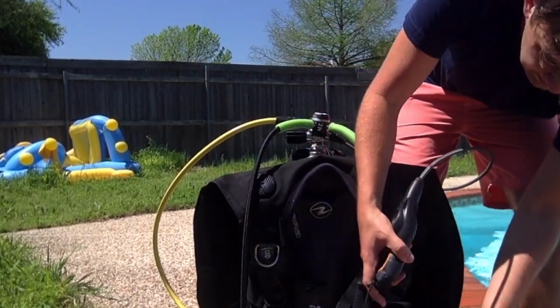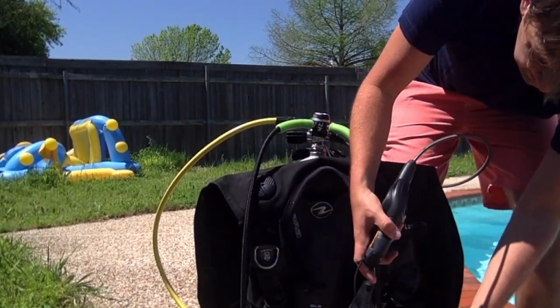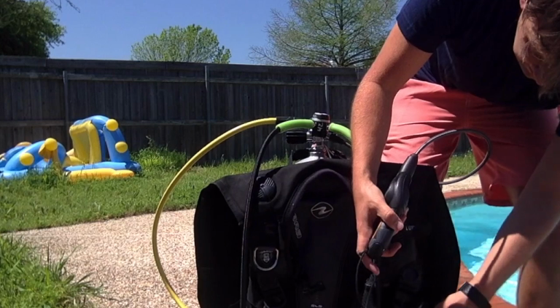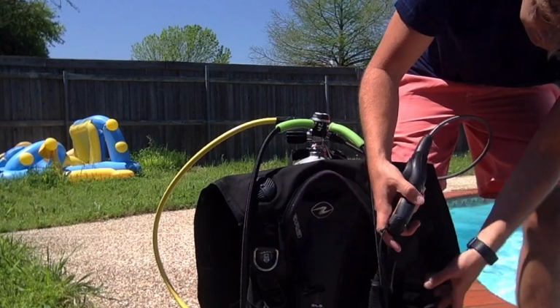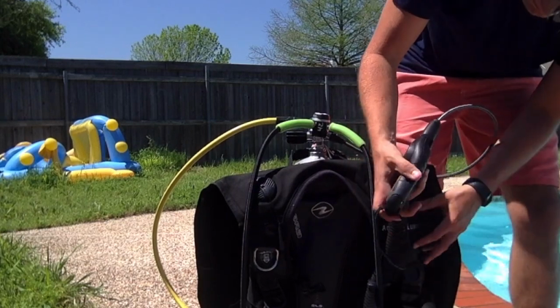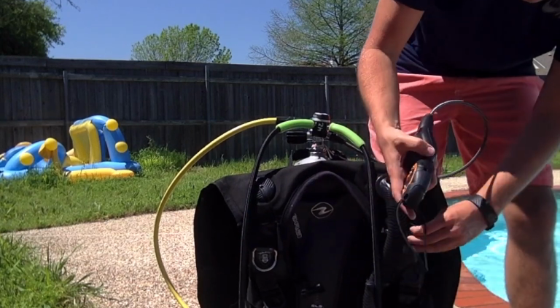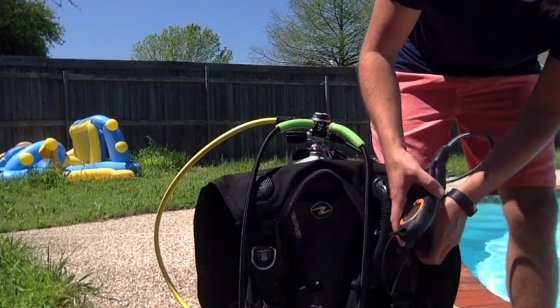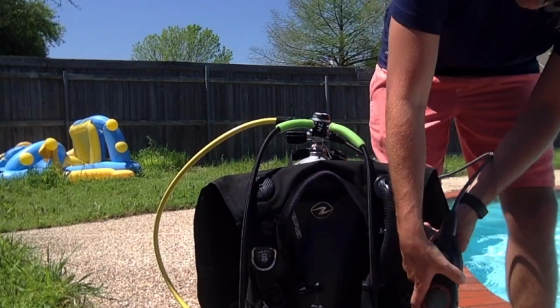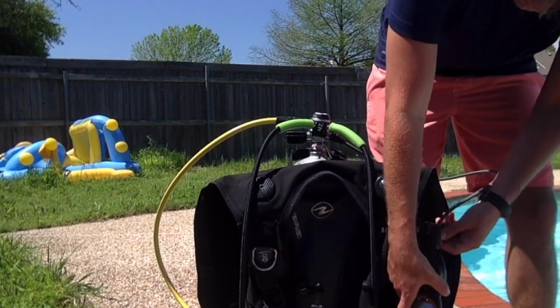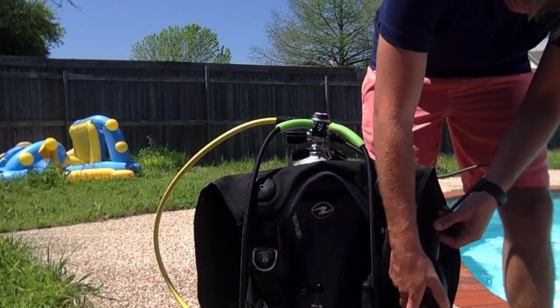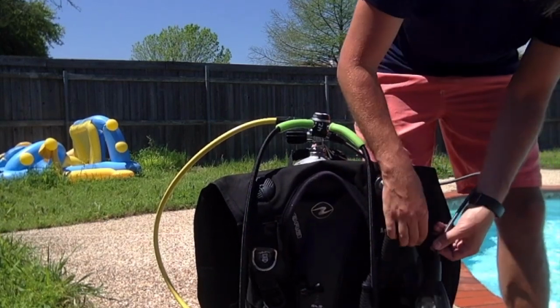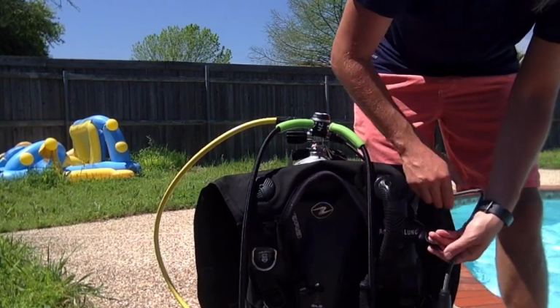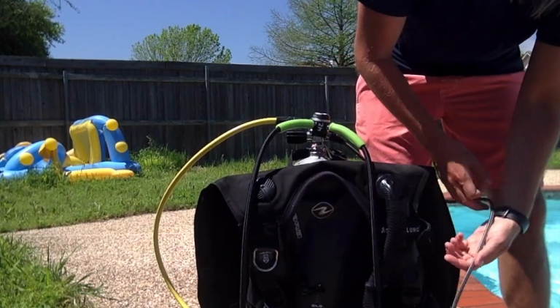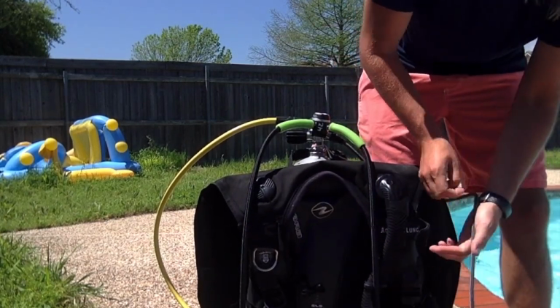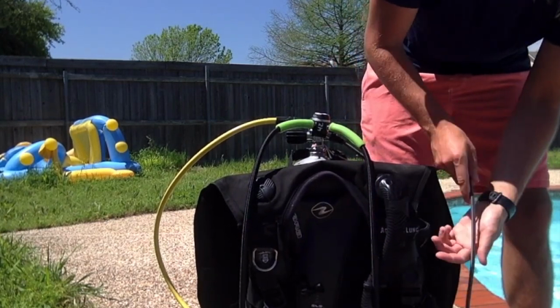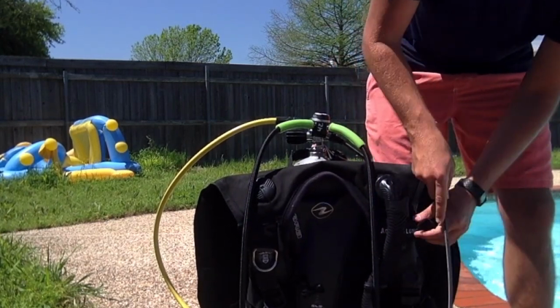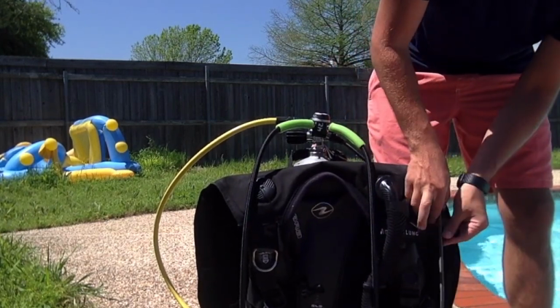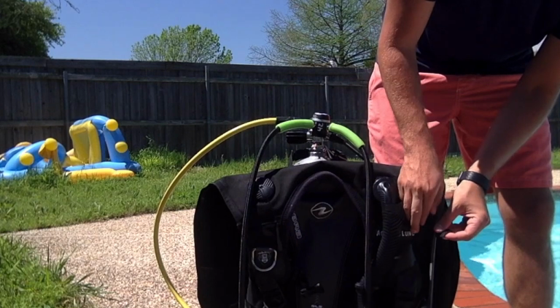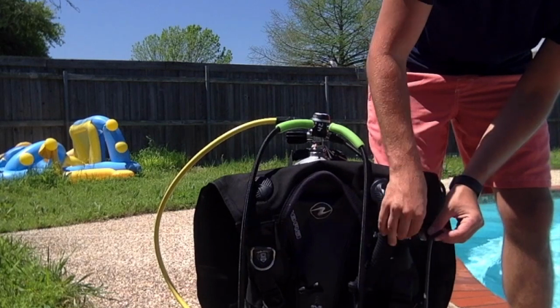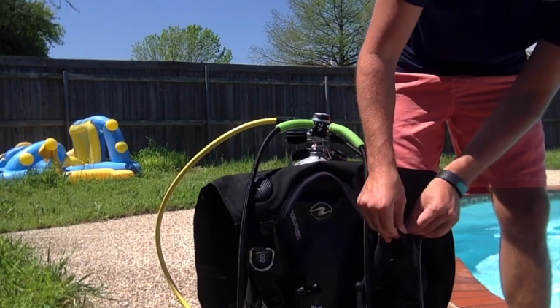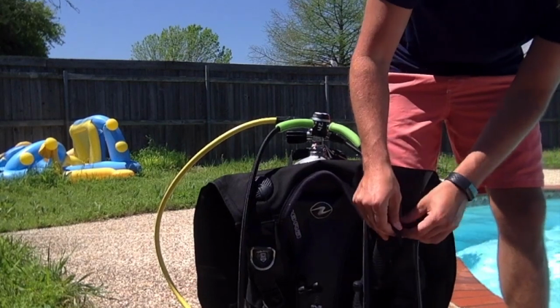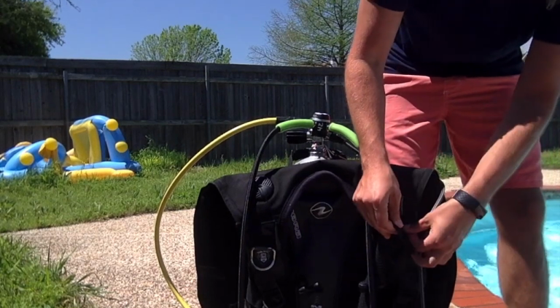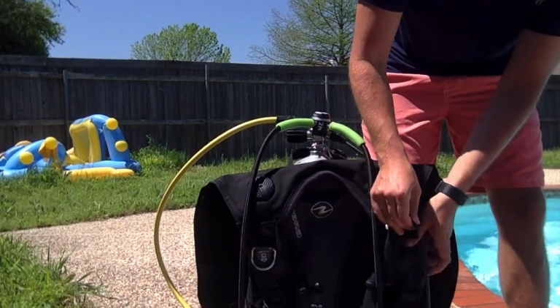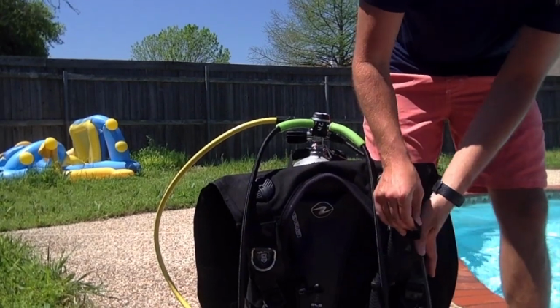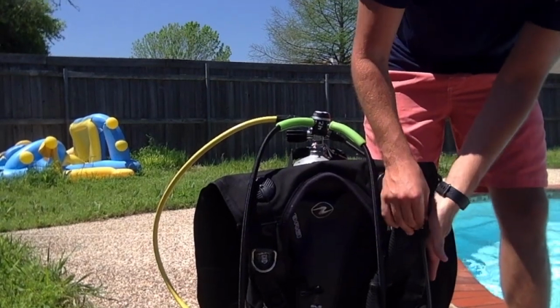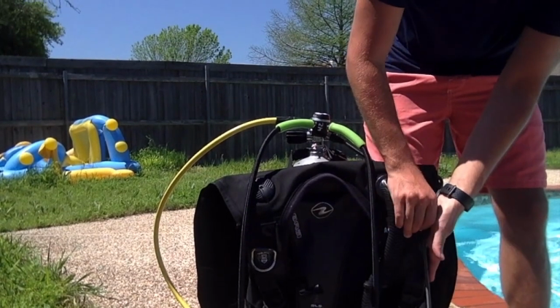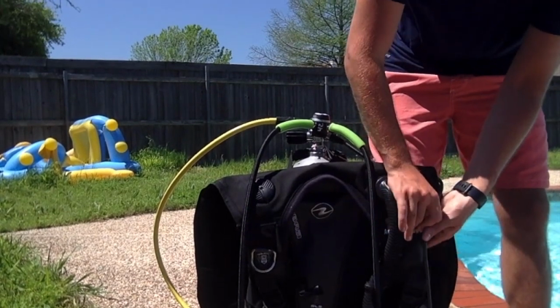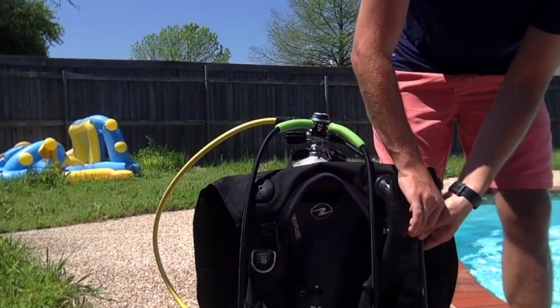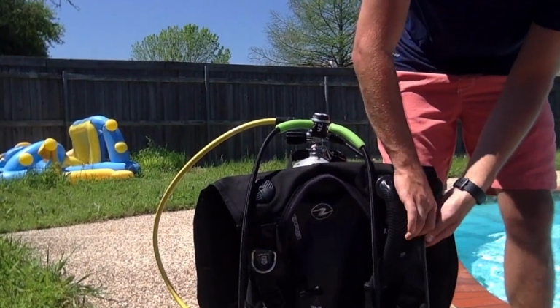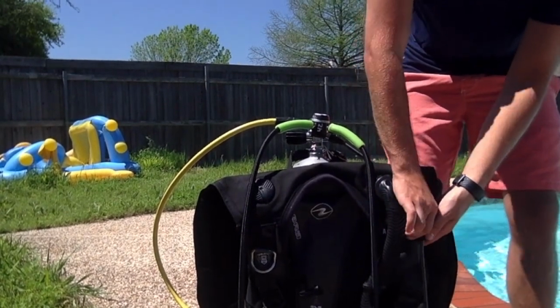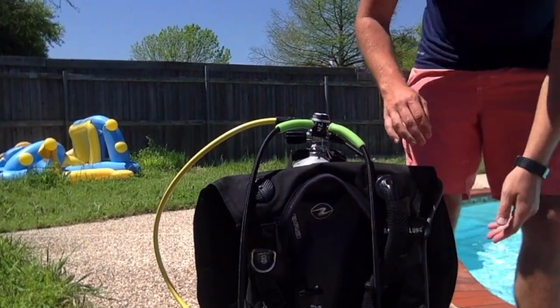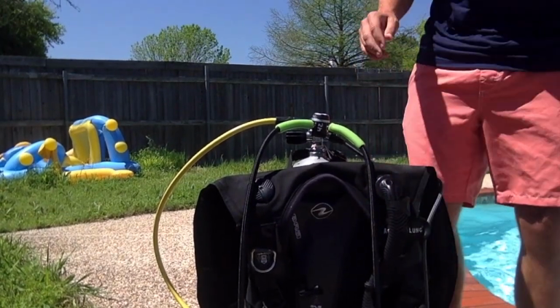I'm going to clip the gauge on to the BC — everything connects to the BC, so it's really helpful to have this. Once it's connected, I'm ready to go.